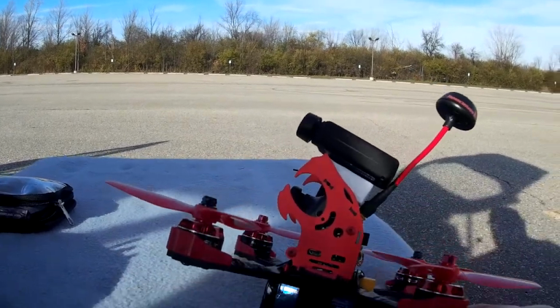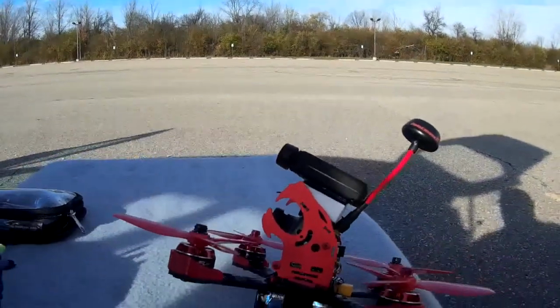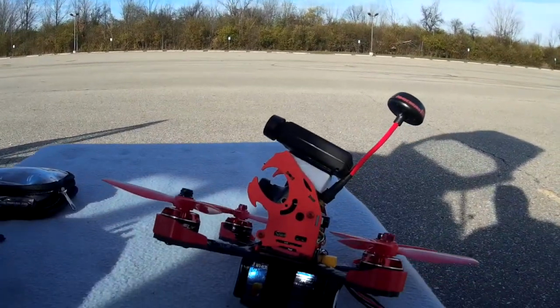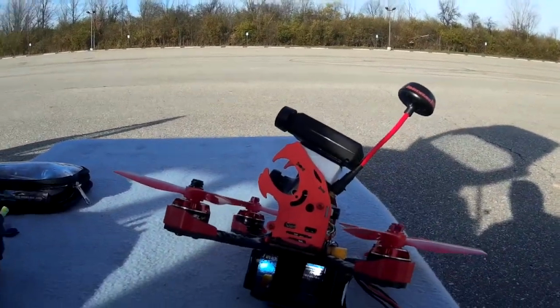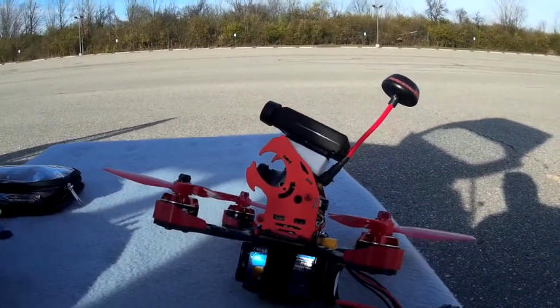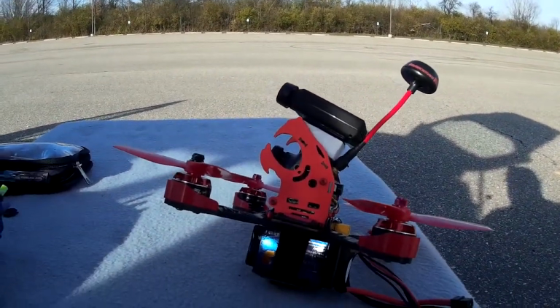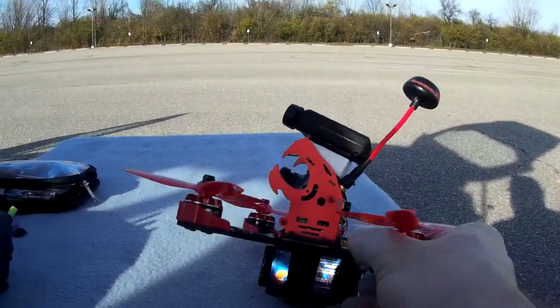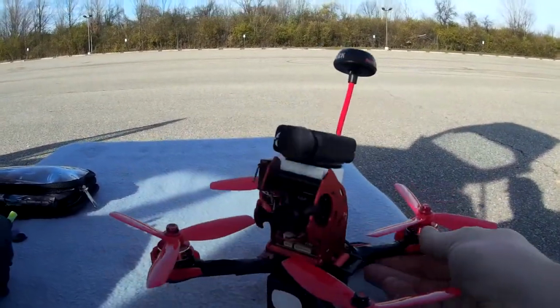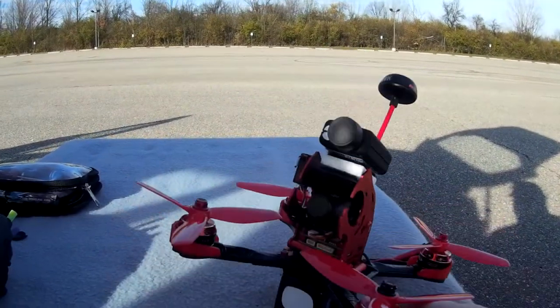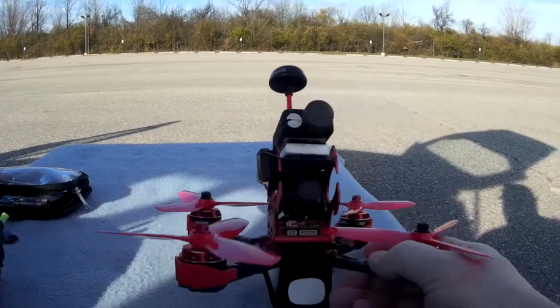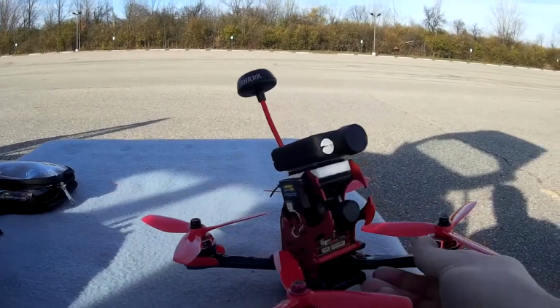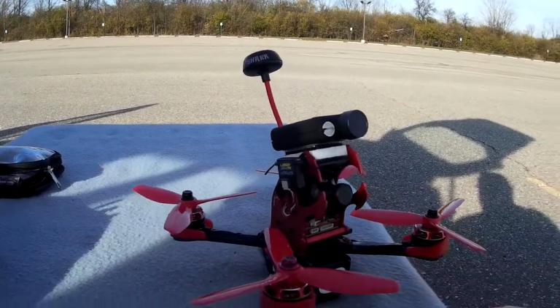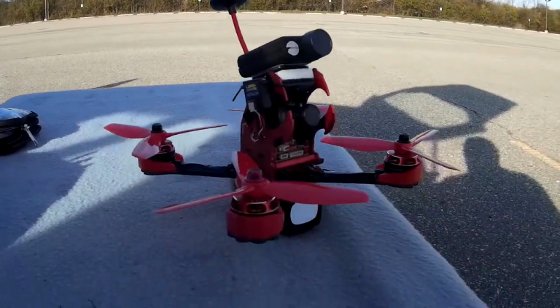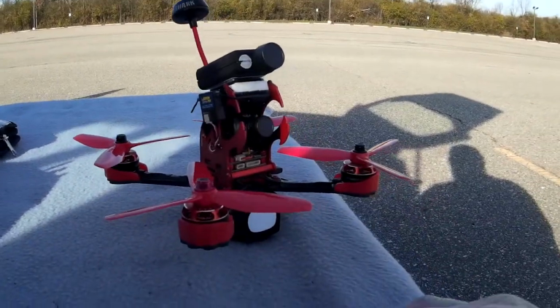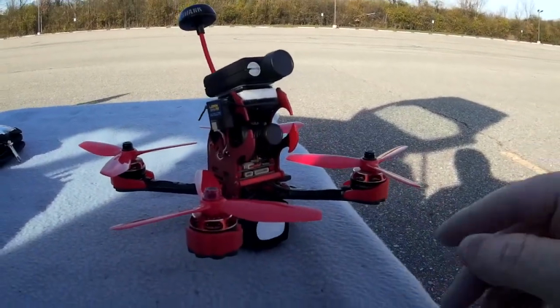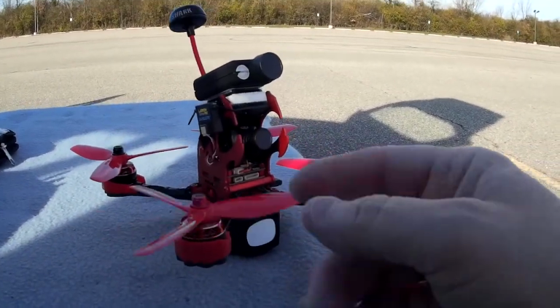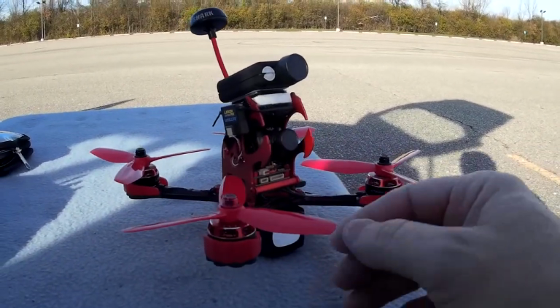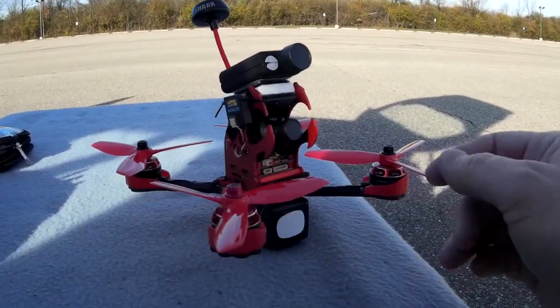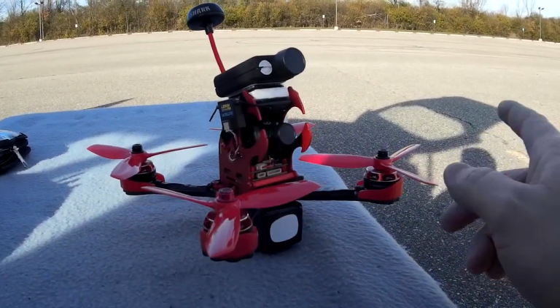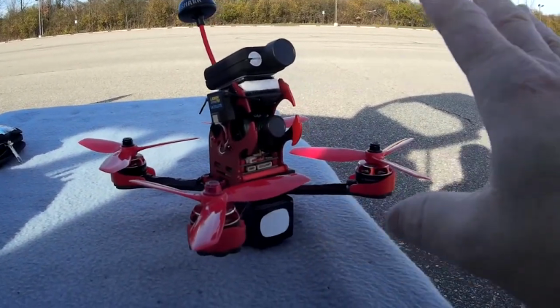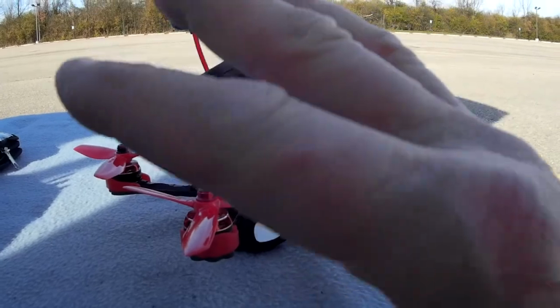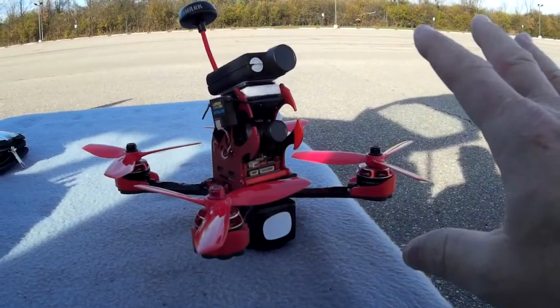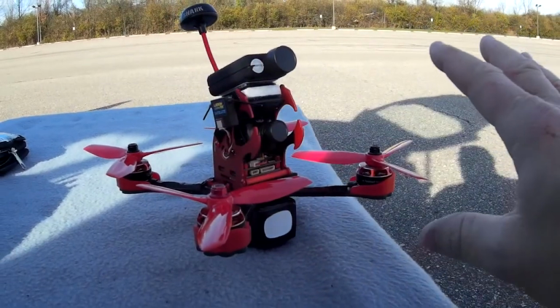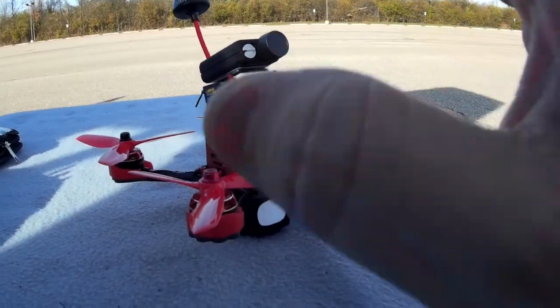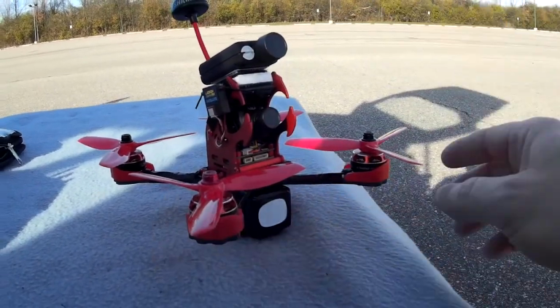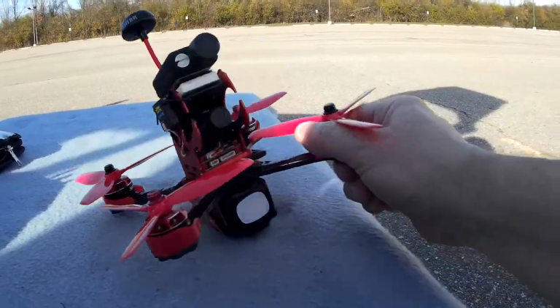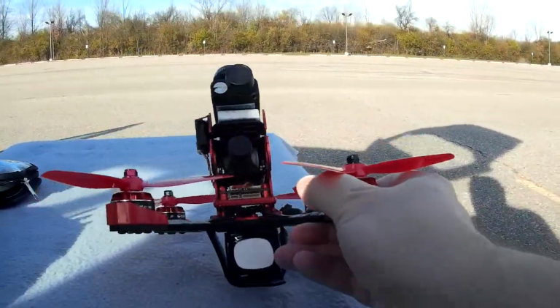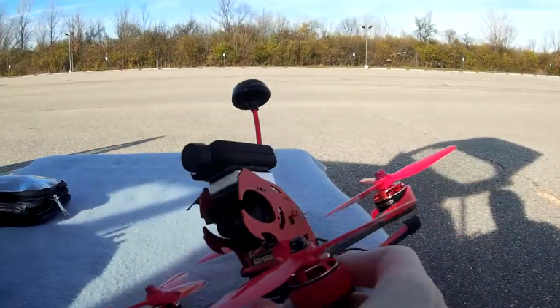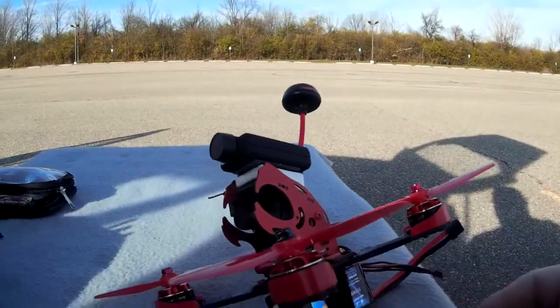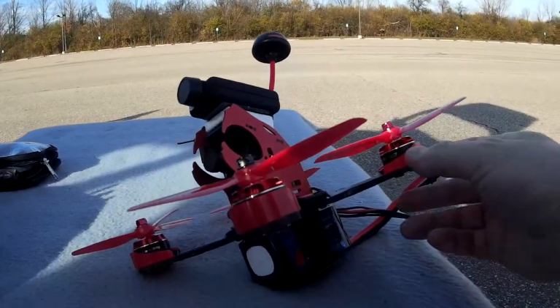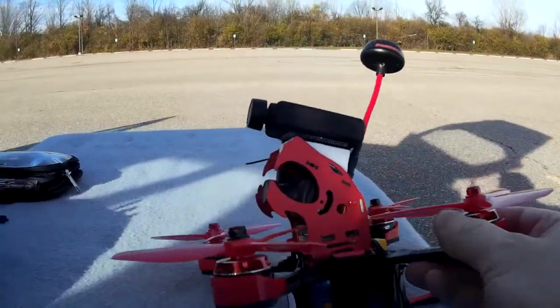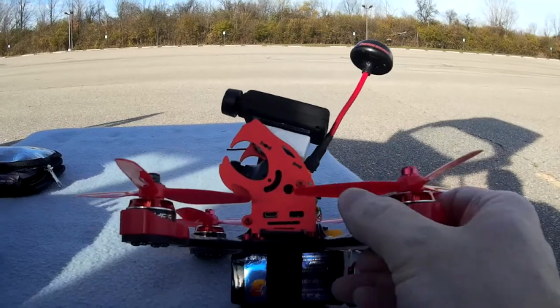I put on a couple of flights yesterday, but my camera angle was incorrect, so I'm going to redo it today. Just to give you an update in terms of the componentry — this is out of the box, box stock, no changes to the PIDs.